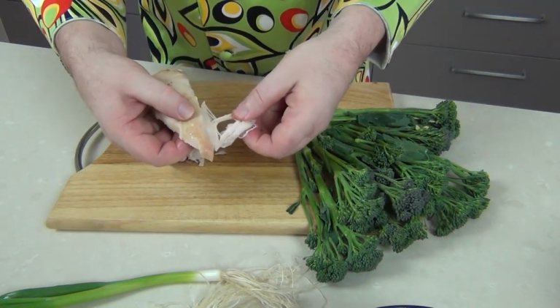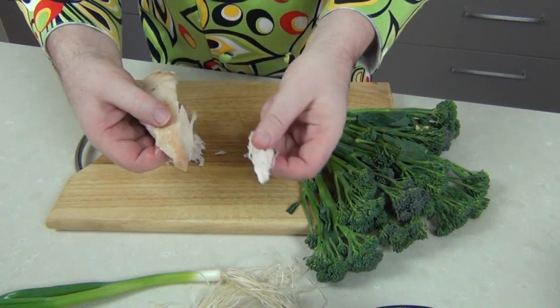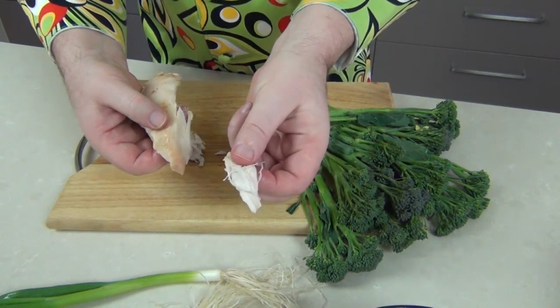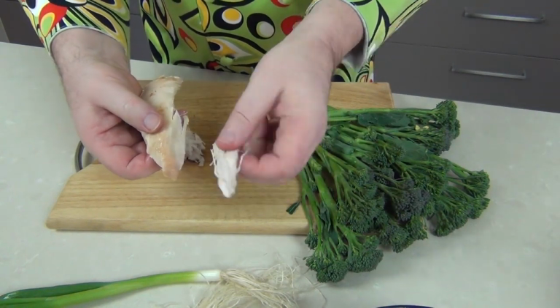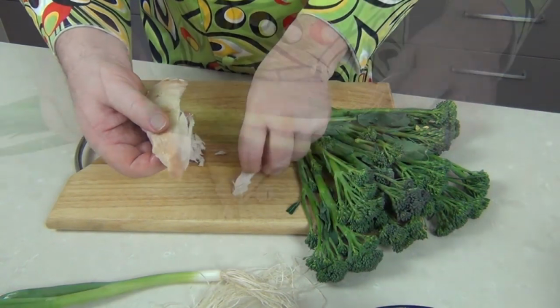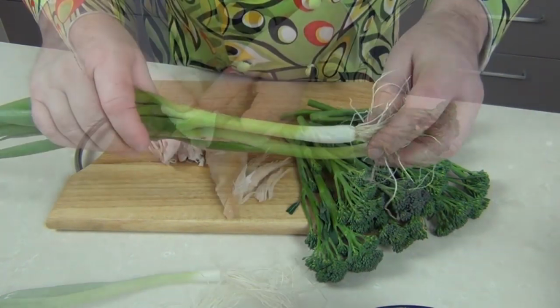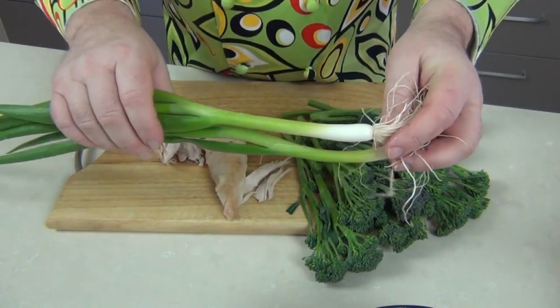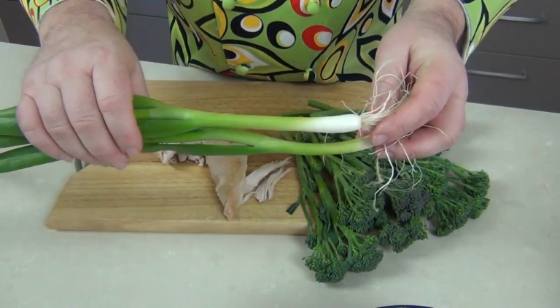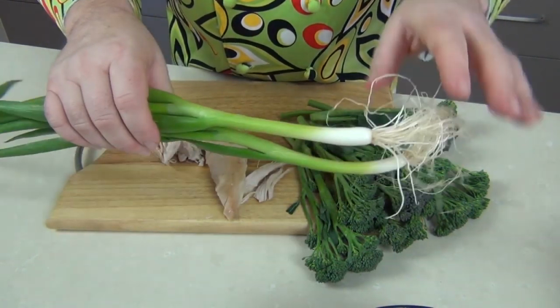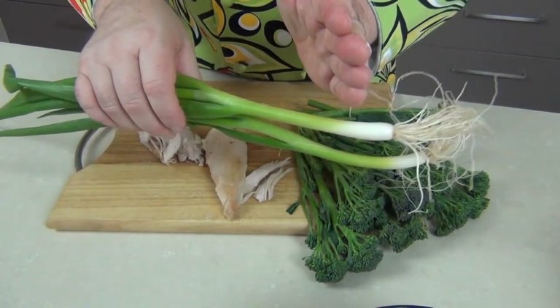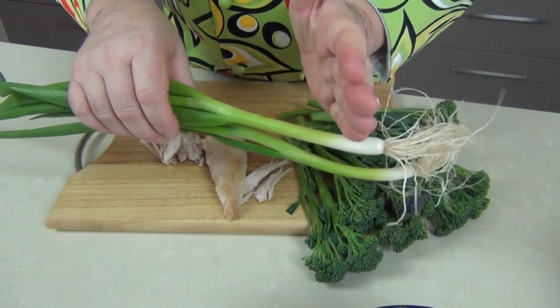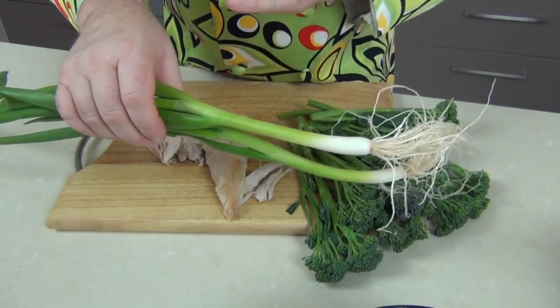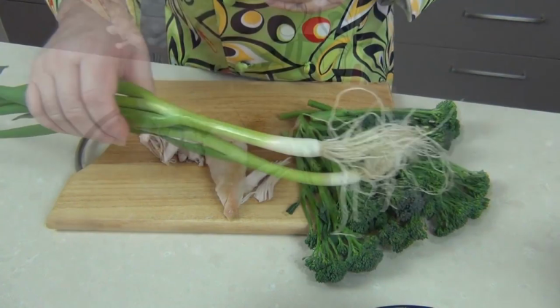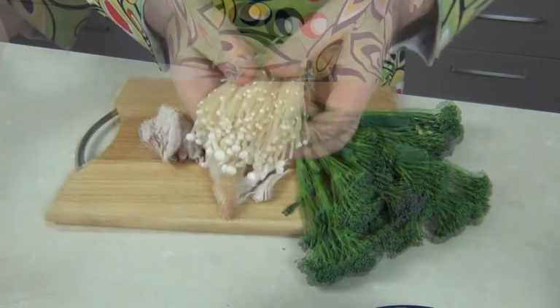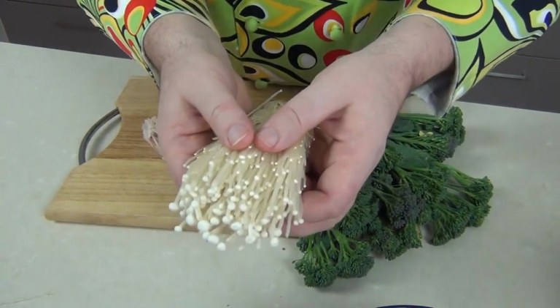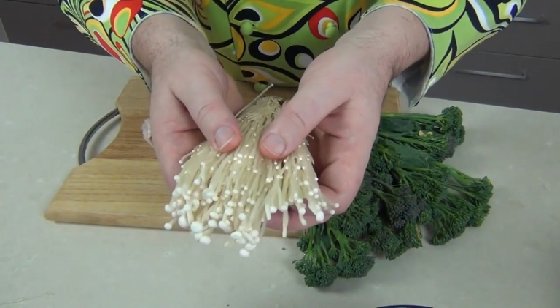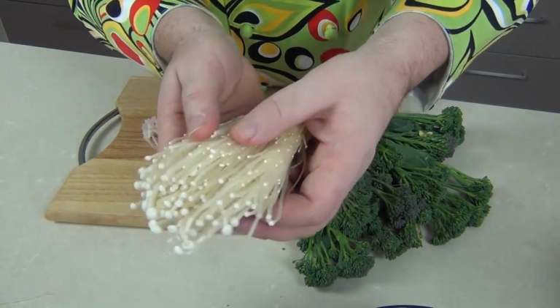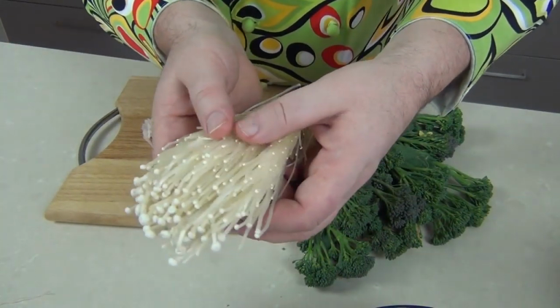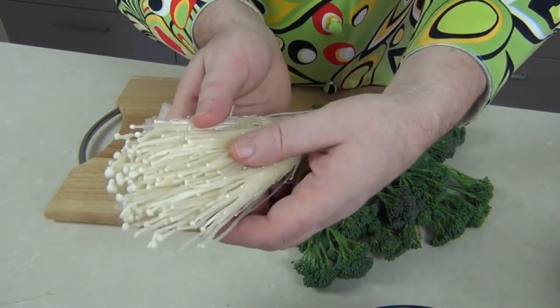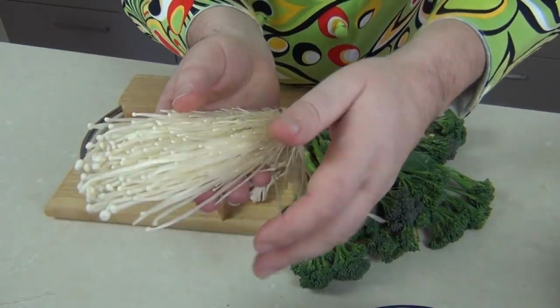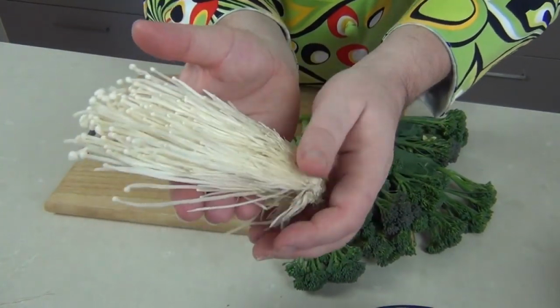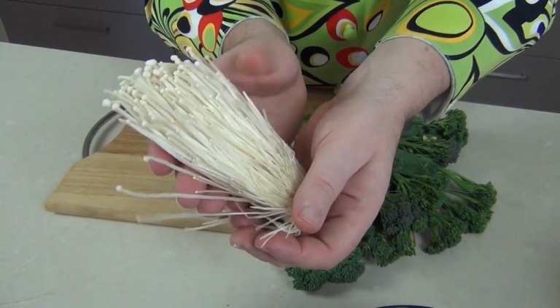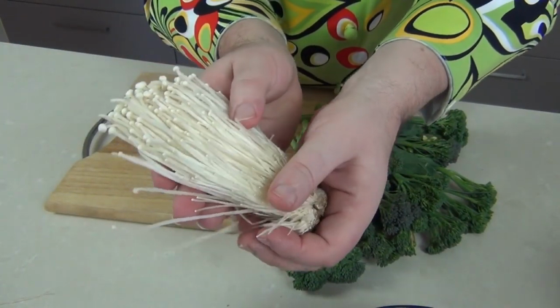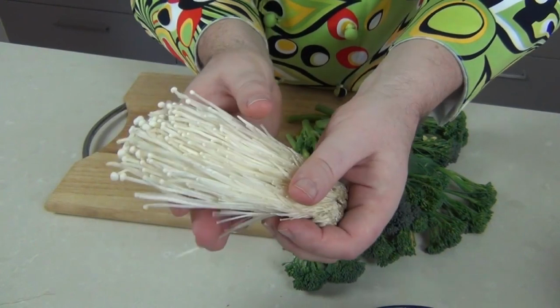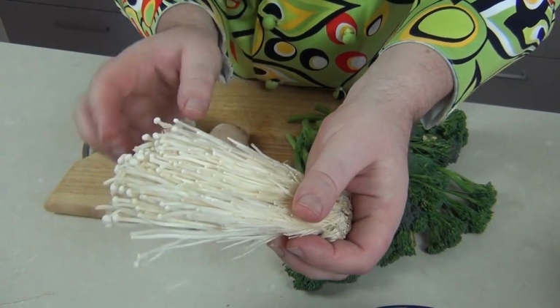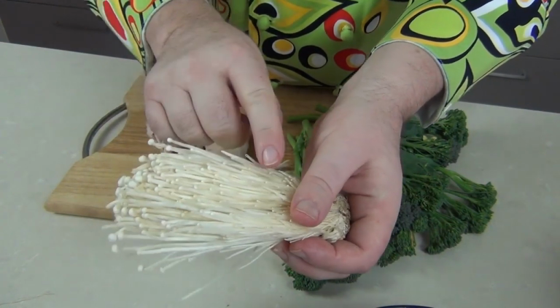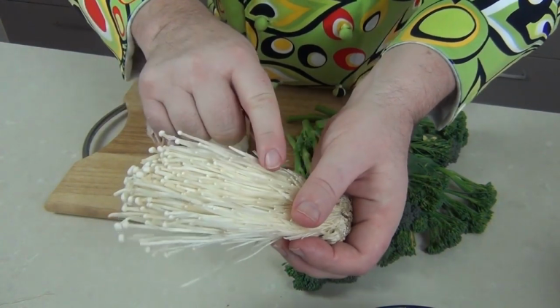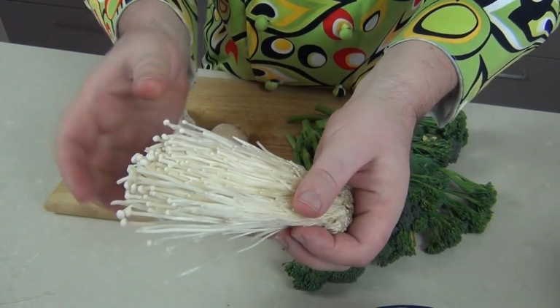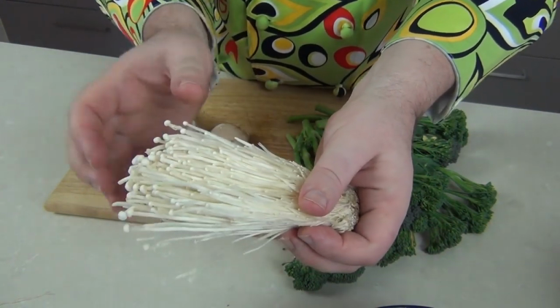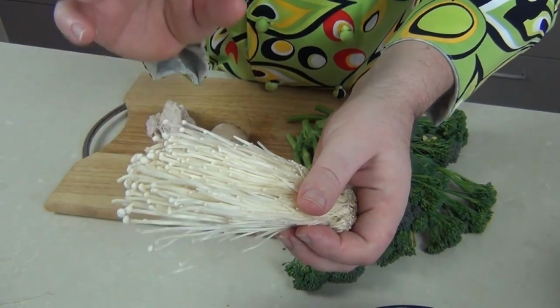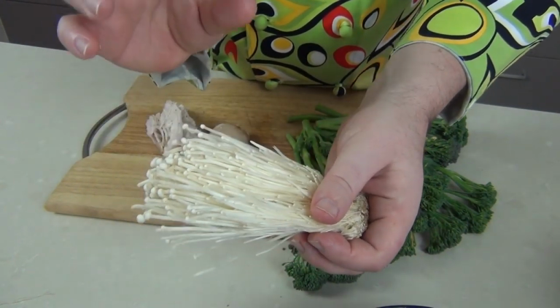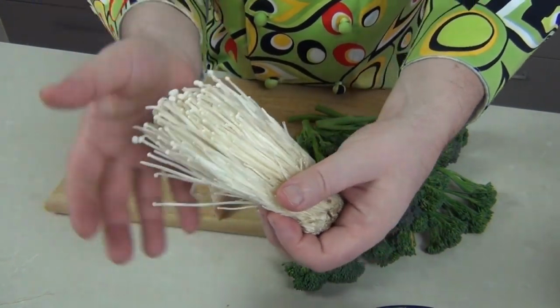I'm just breaking the chicken into little shreds like that. I'm also going to take some spring onions, which I'm just going to slice up finely. And I'm going to be using these wonderful enoki mushrooms — you can get these in a lot of Asian stores. They mimic the little ginger strips I'm using and they look delicious in the soup.